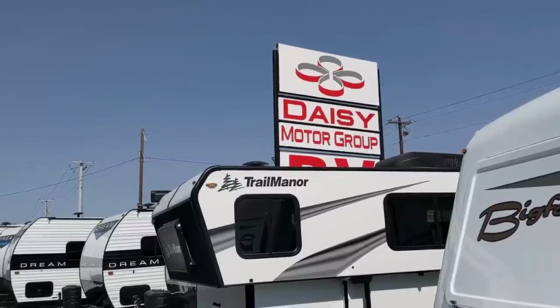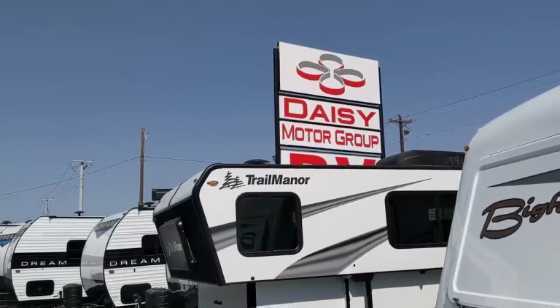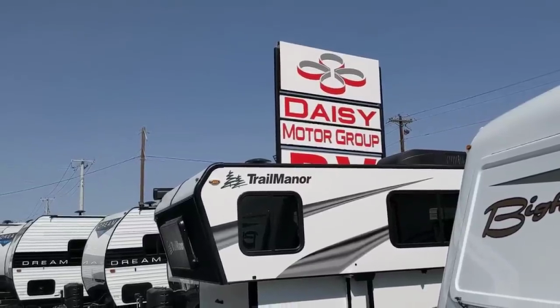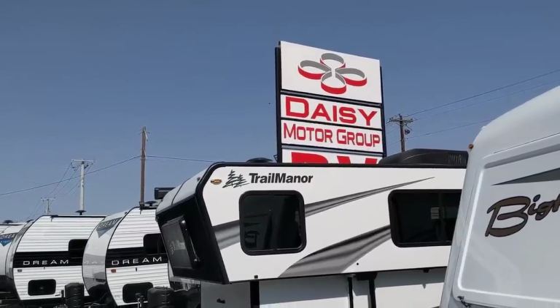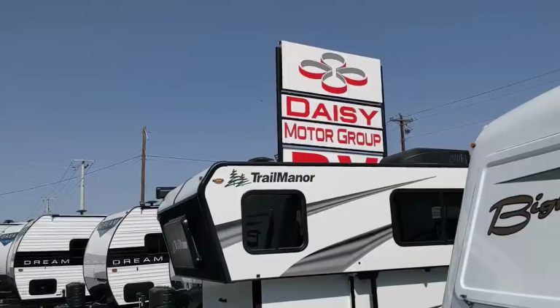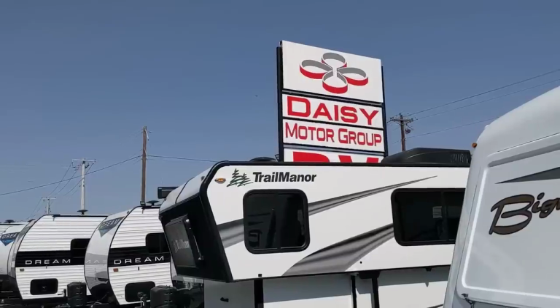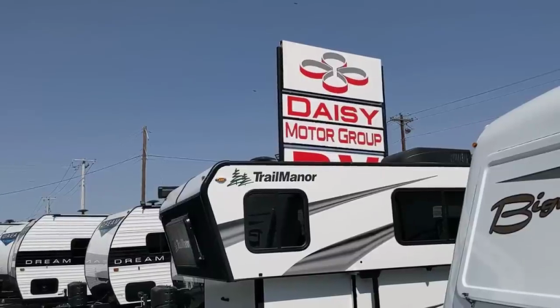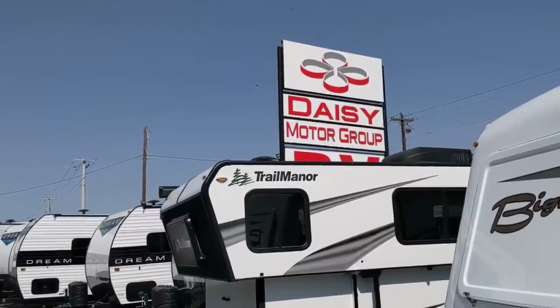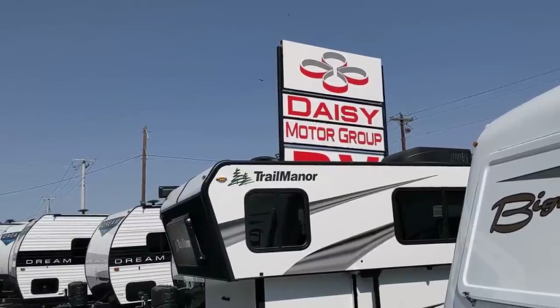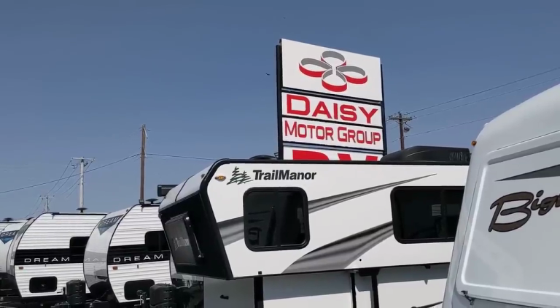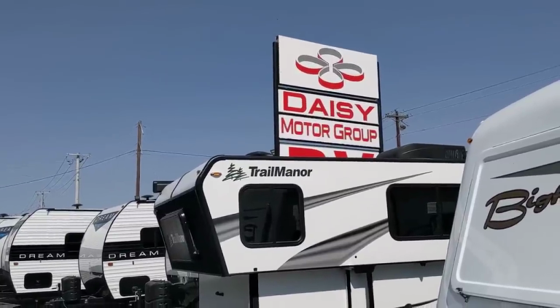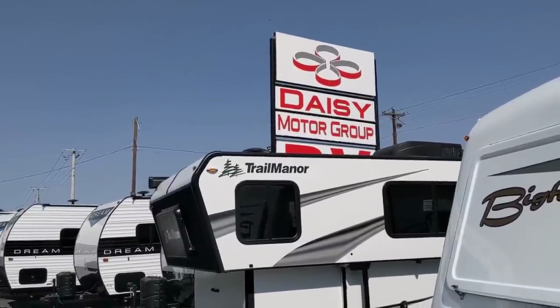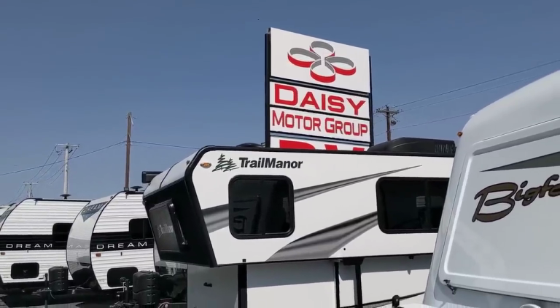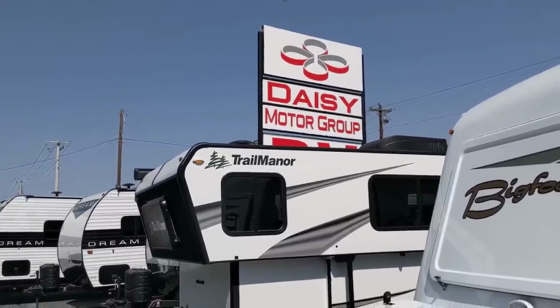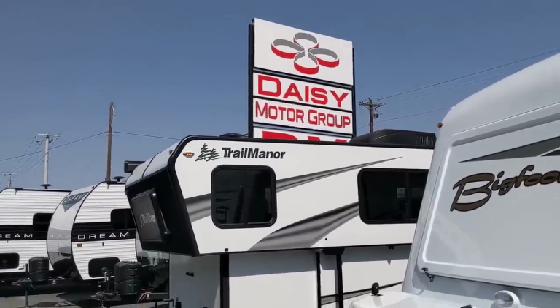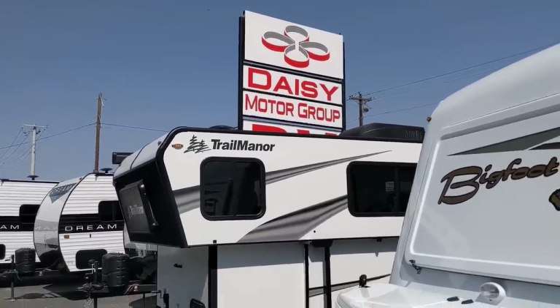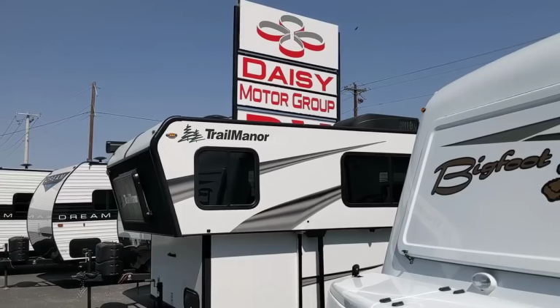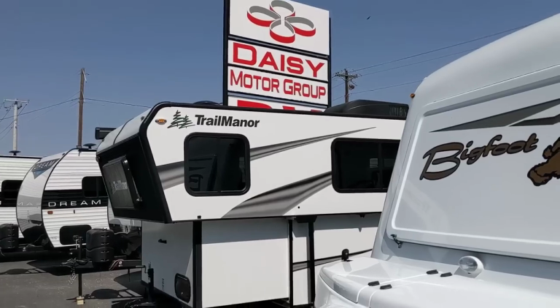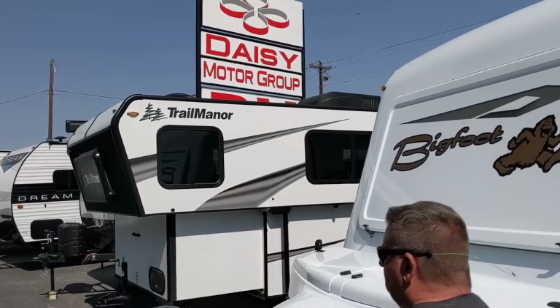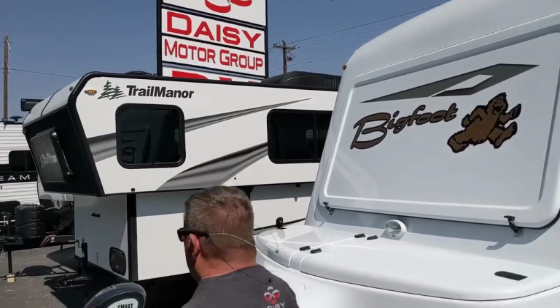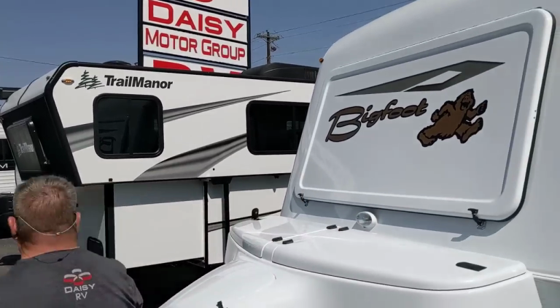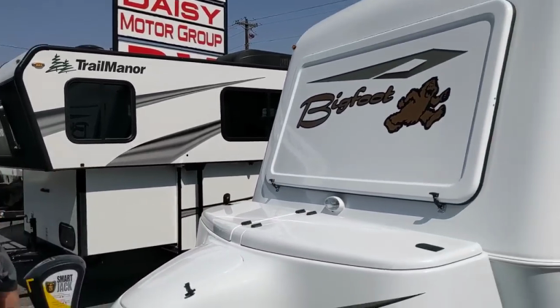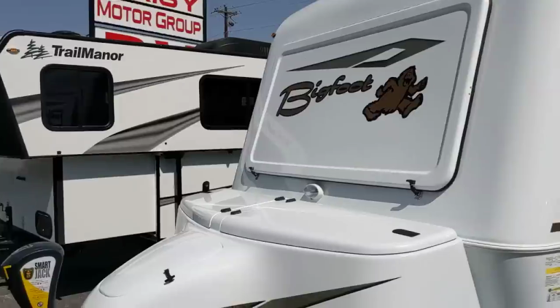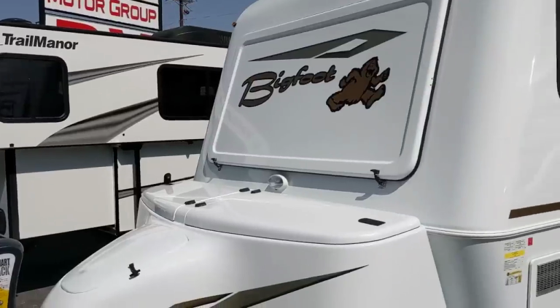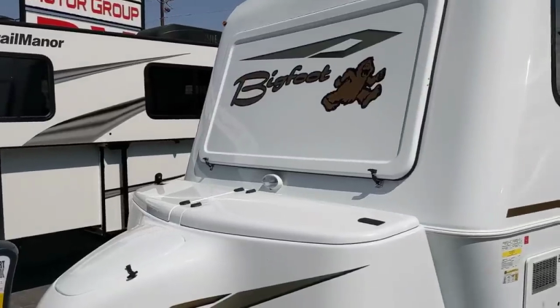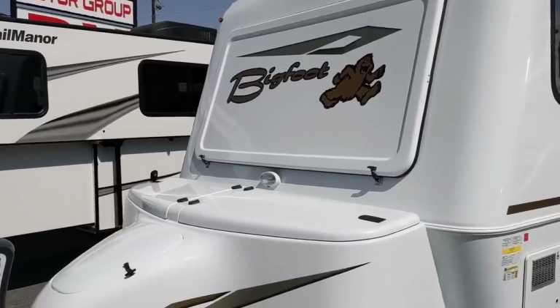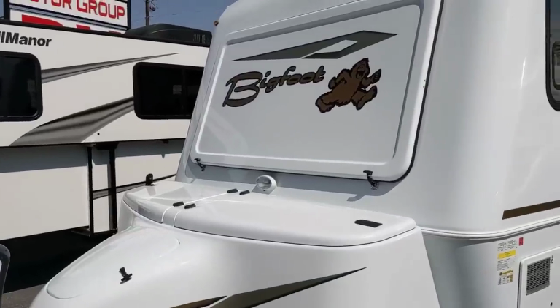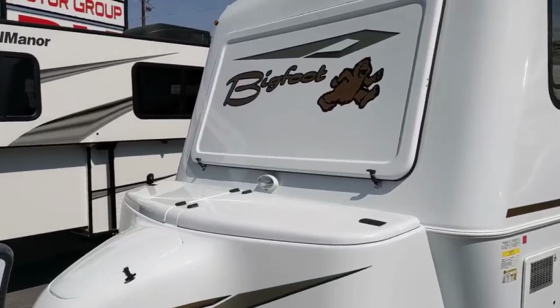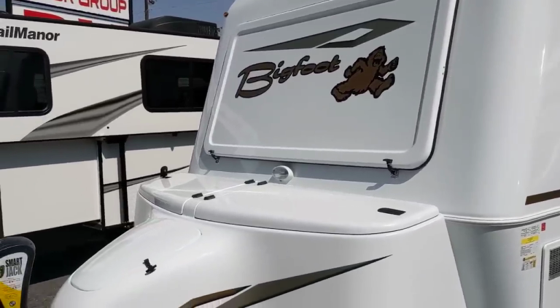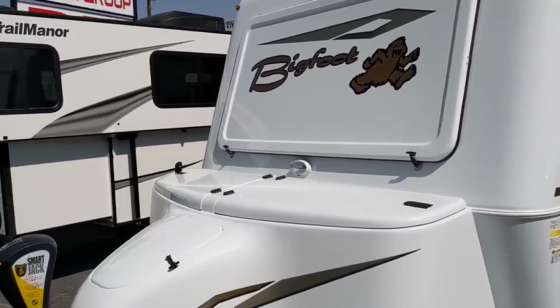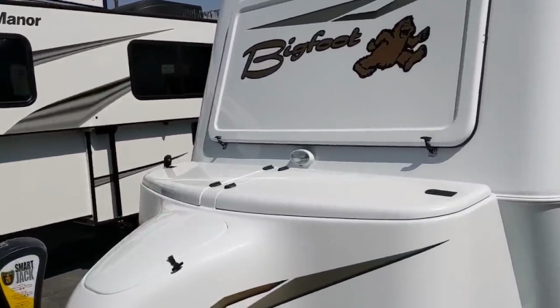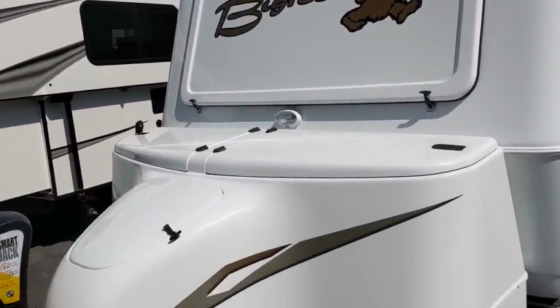Good morning ladies and gentlemen, this is Rusty78609 at Daisy RV in Marble Falls, Texas. We're fixing to take a look at a top-of-the-line fiberglass travel trailer made by Bigfoot out of Canada.